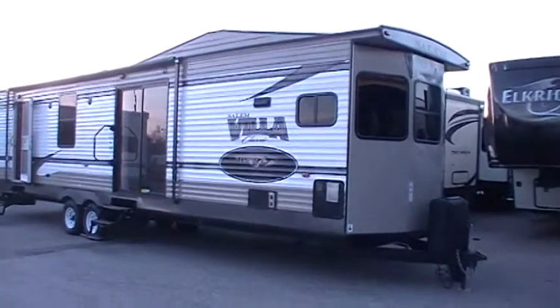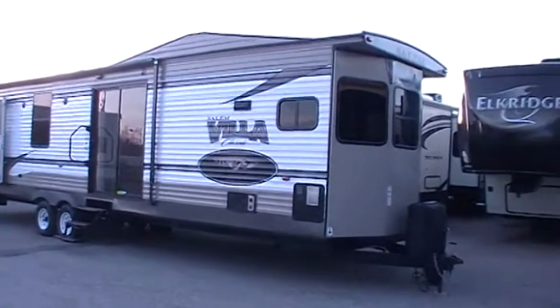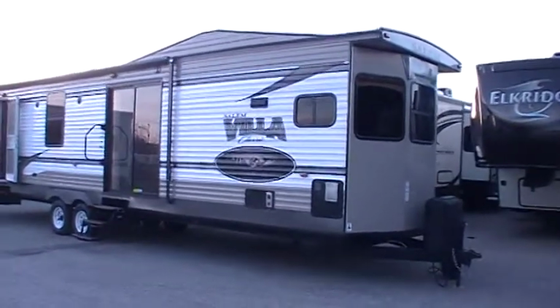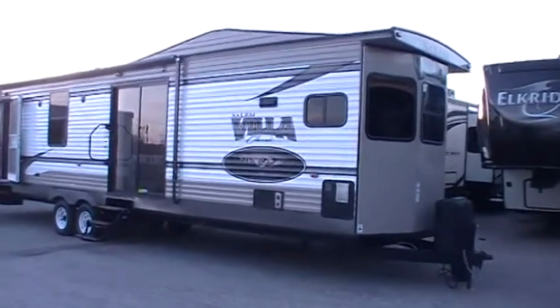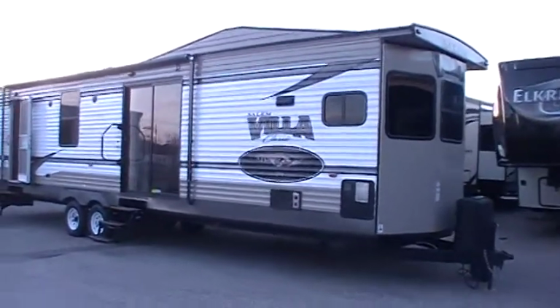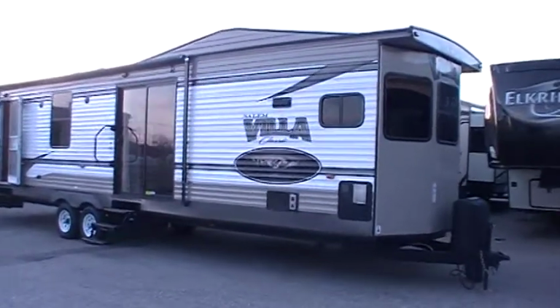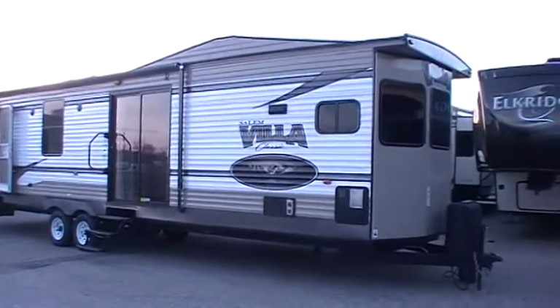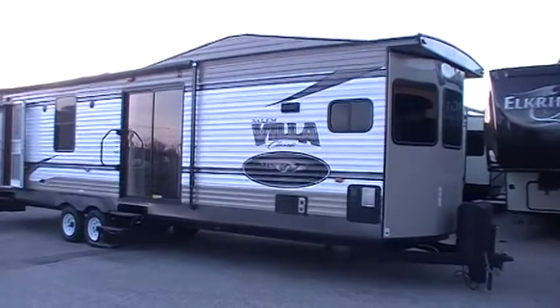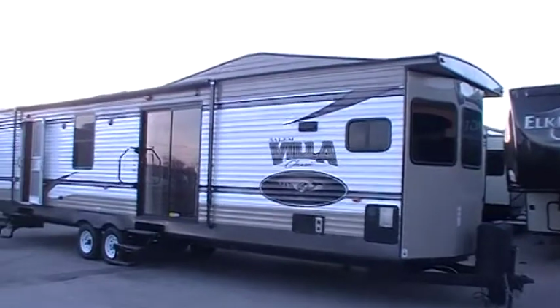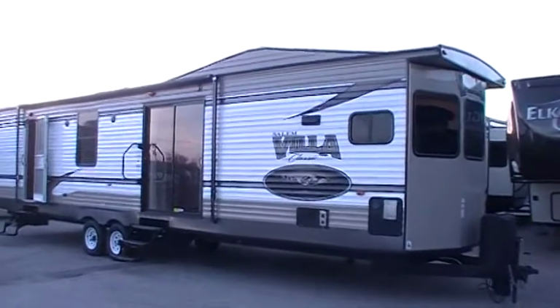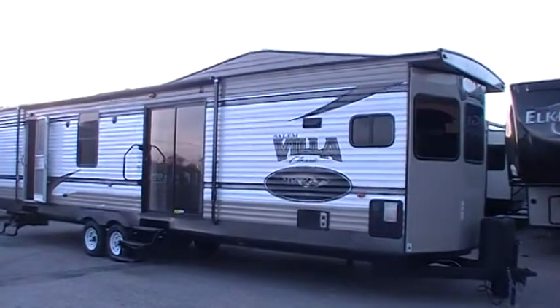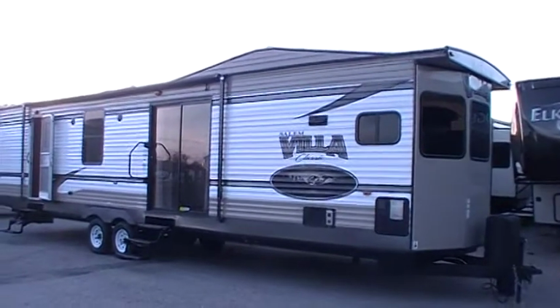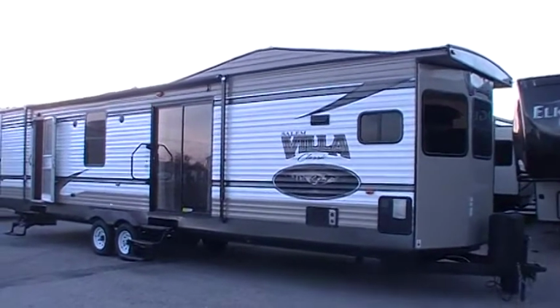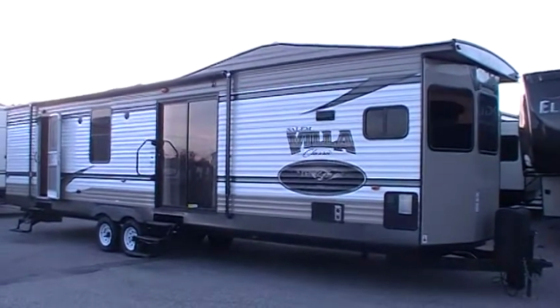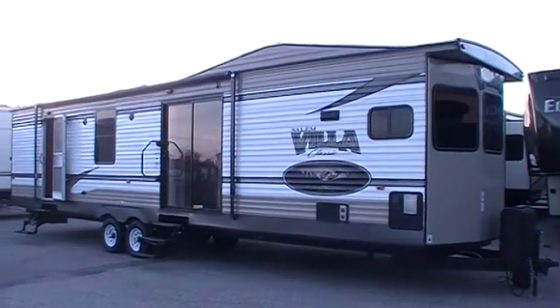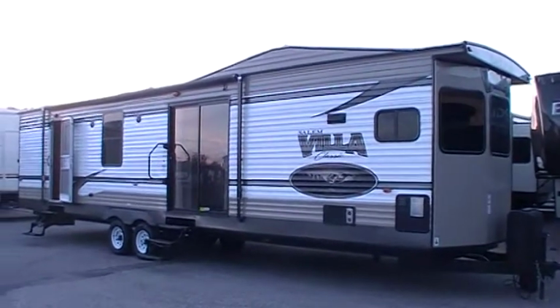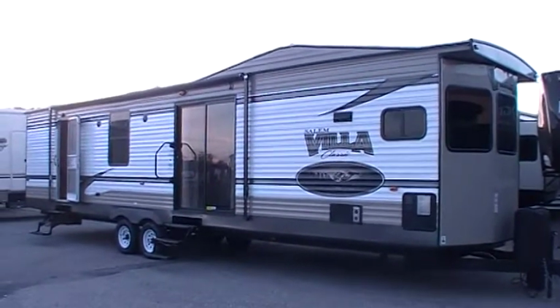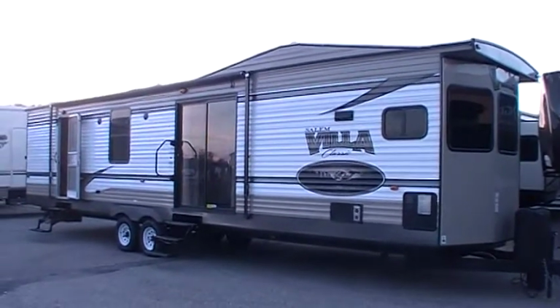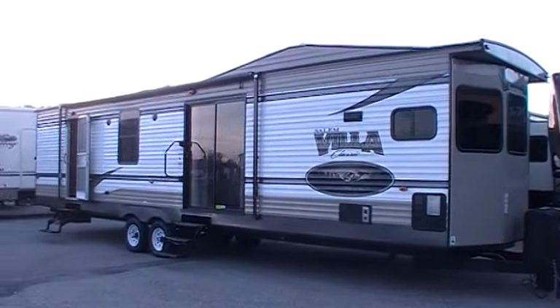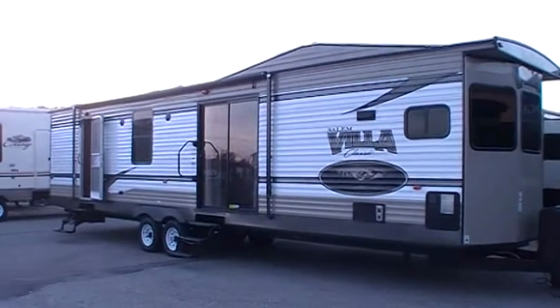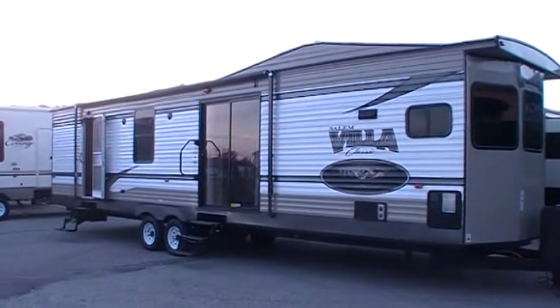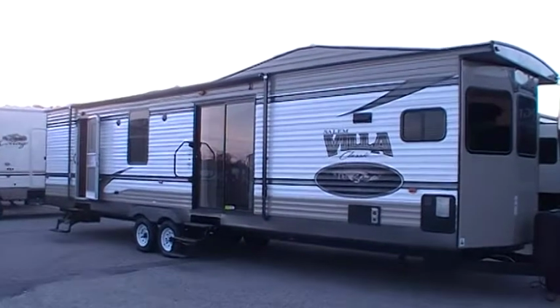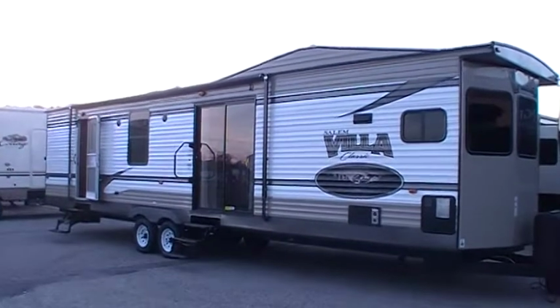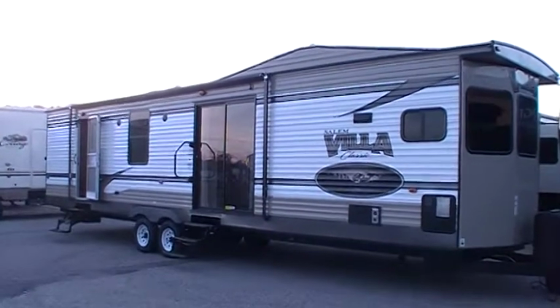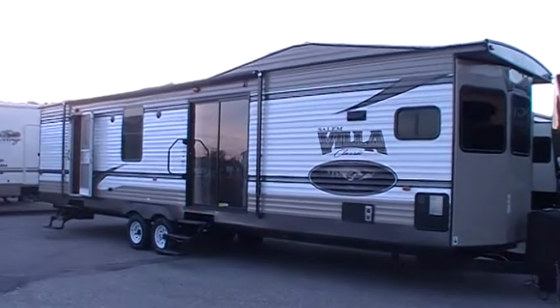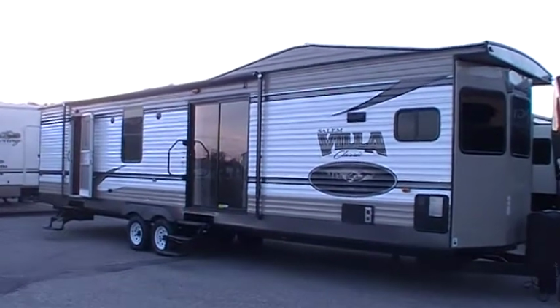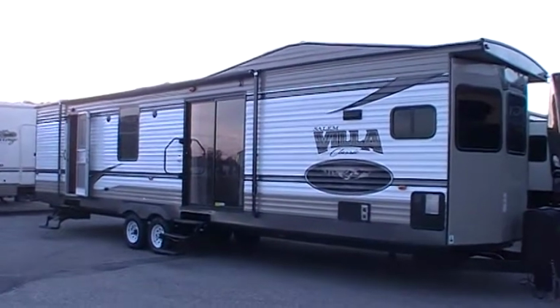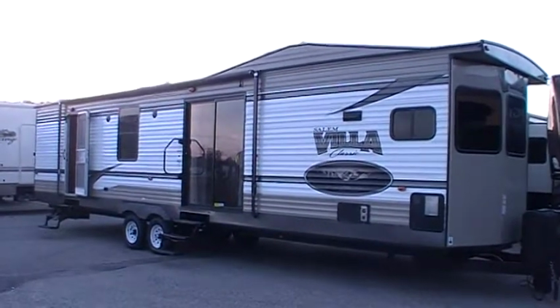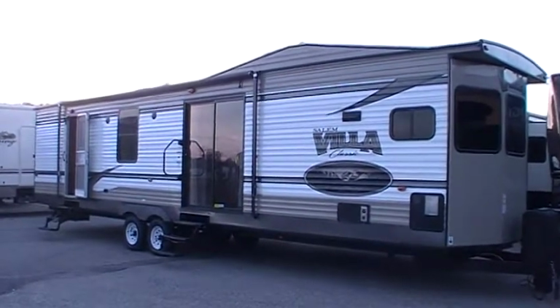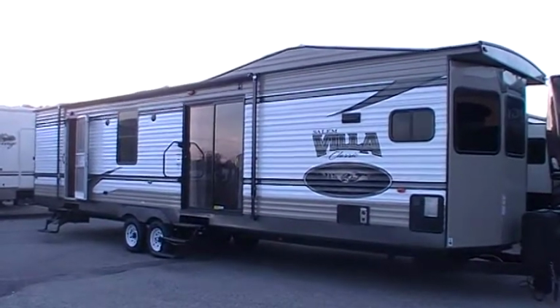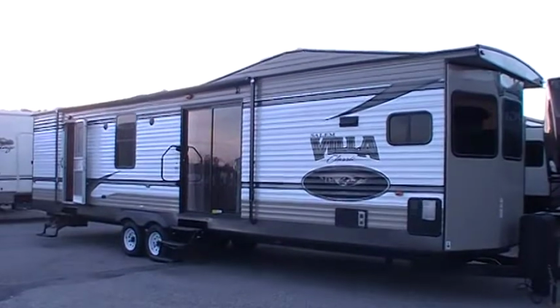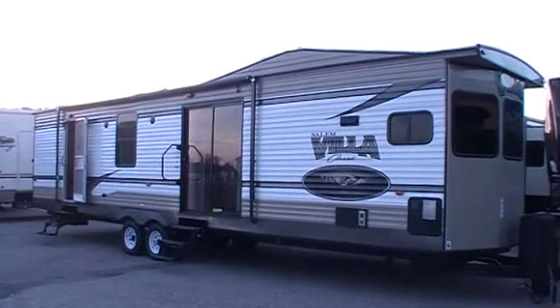Hi and welcome to another All About RVs video. Today we're going to take a look at a brand new Salem Villa Classic 395FK LTD model. We'll take a few minutes to walk around the outside and the inside of this coach.